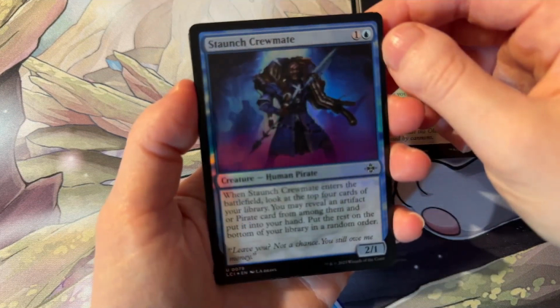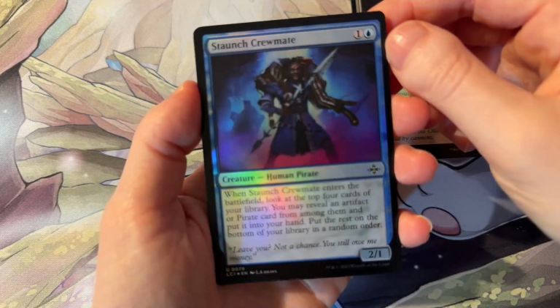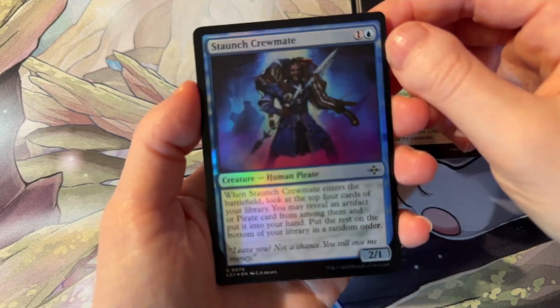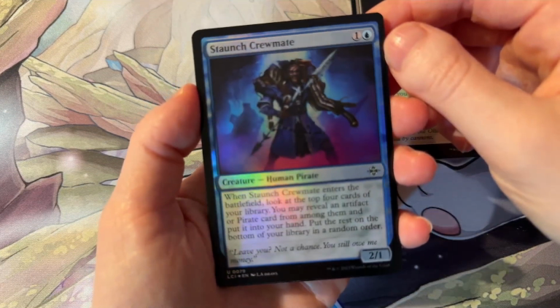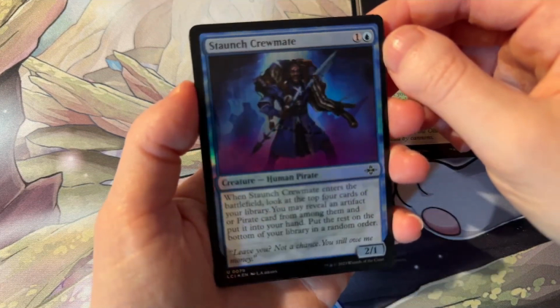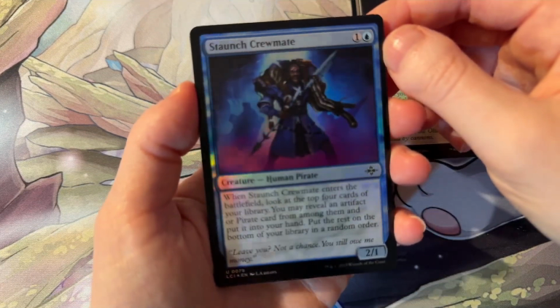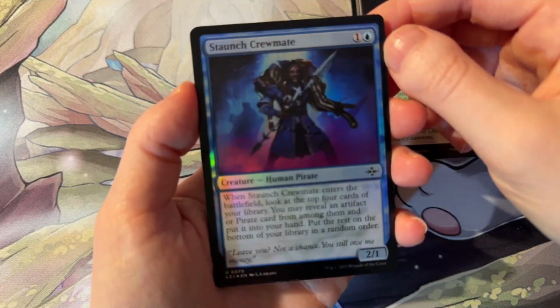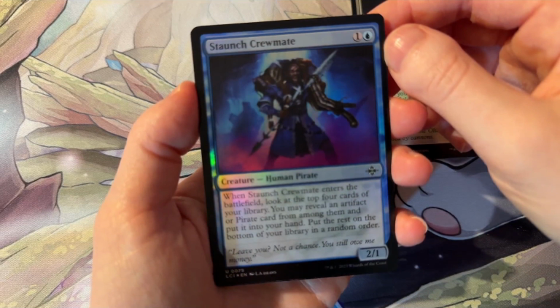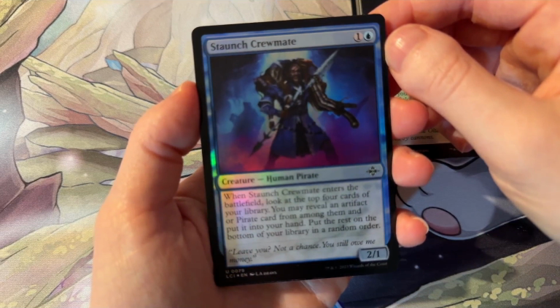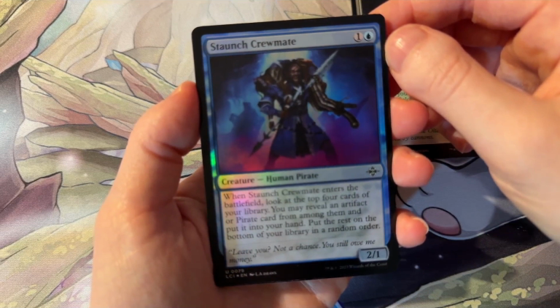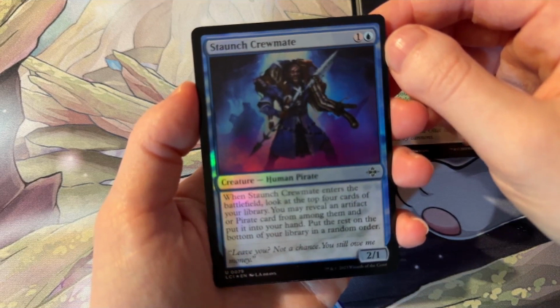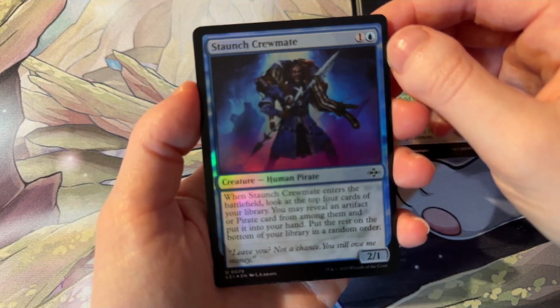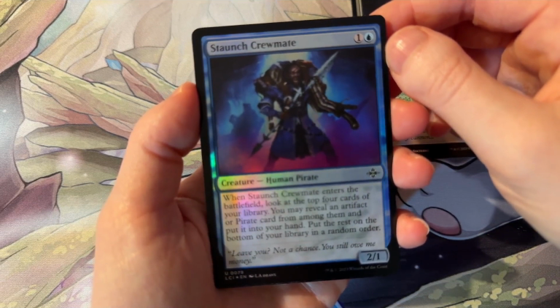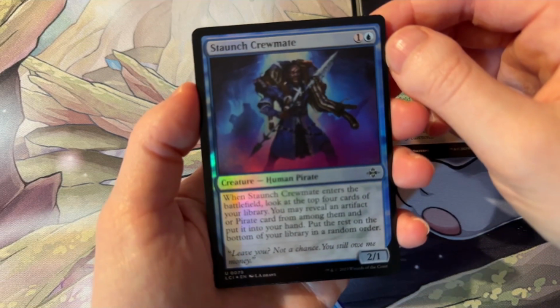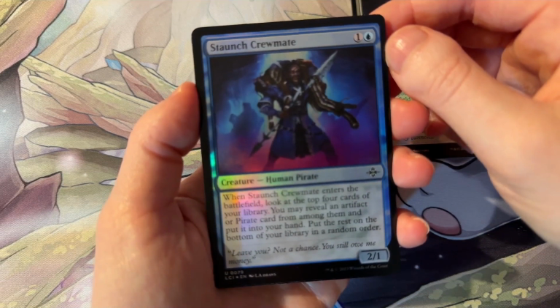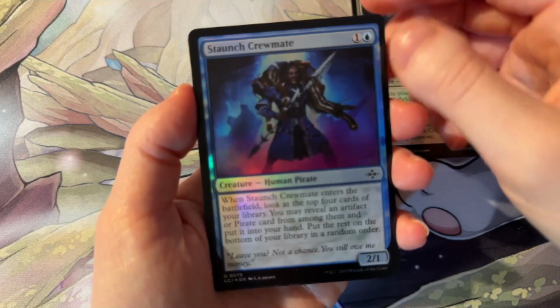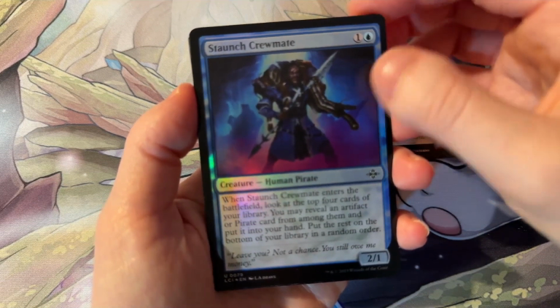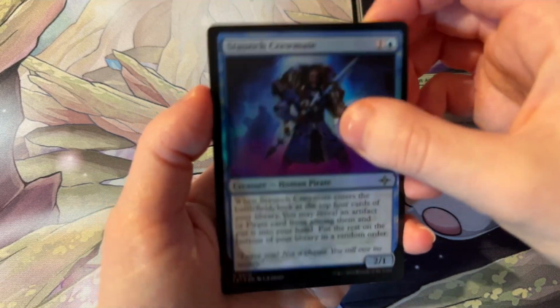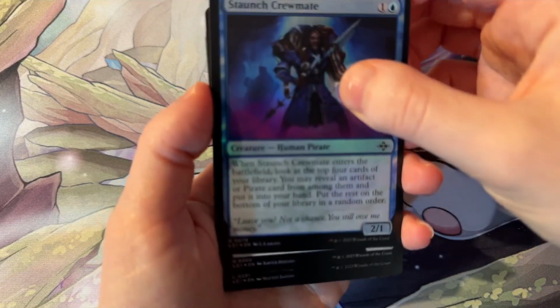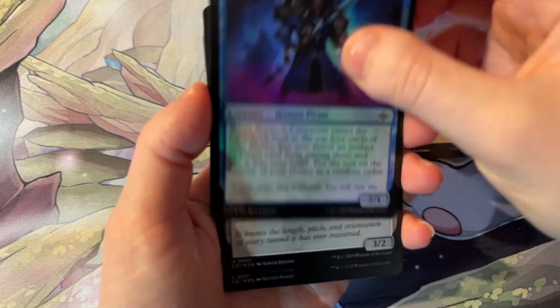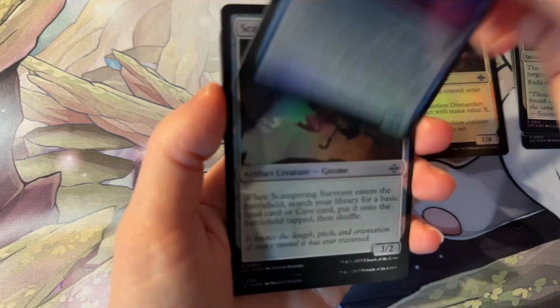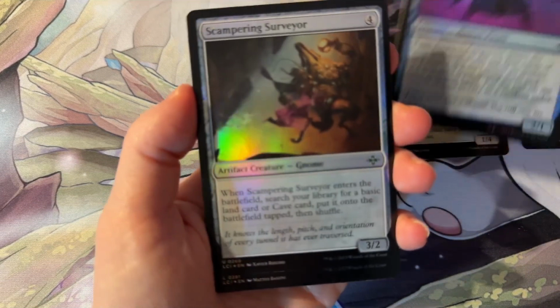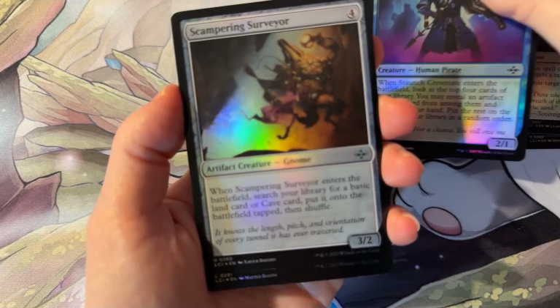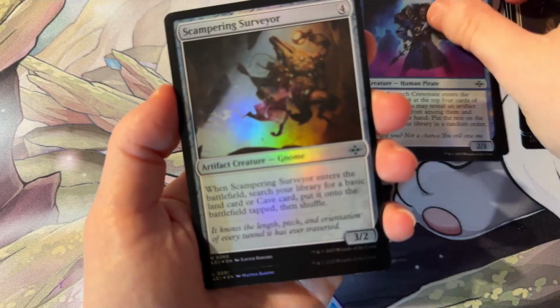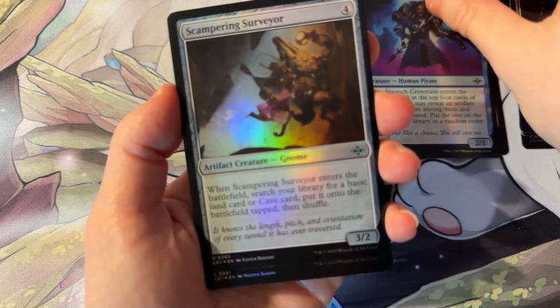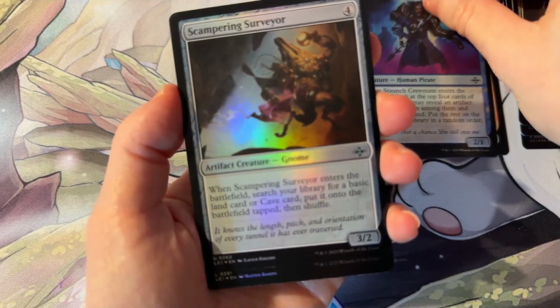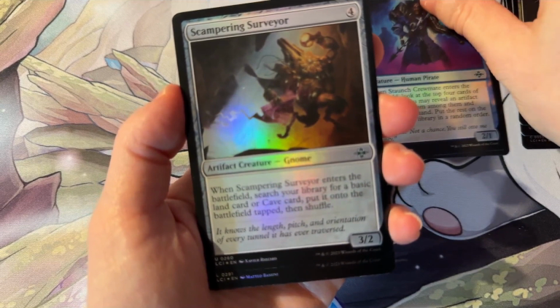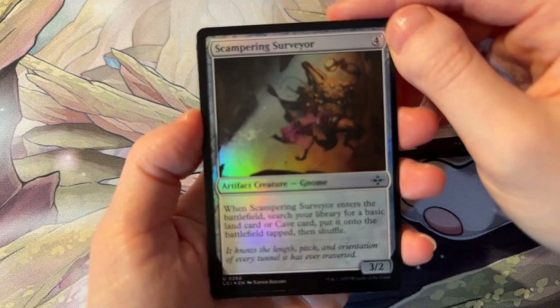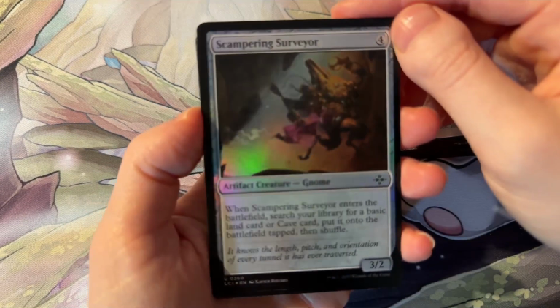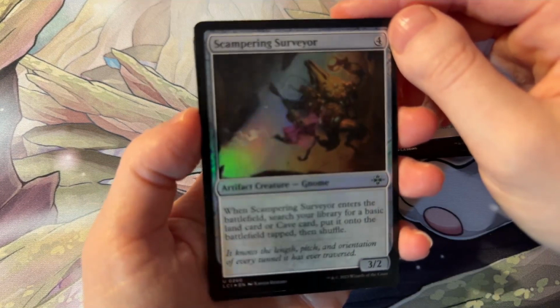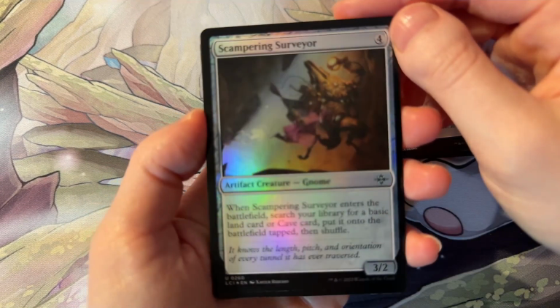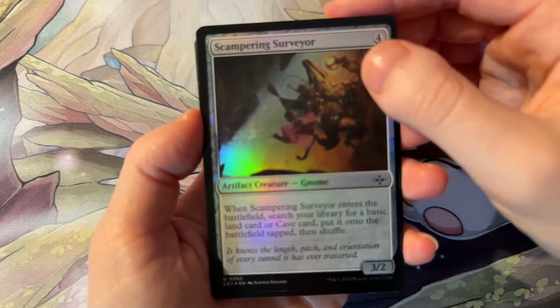Staunch Cremate — leave you? Not a chance. You still owe me money. Scampering Surveyor.